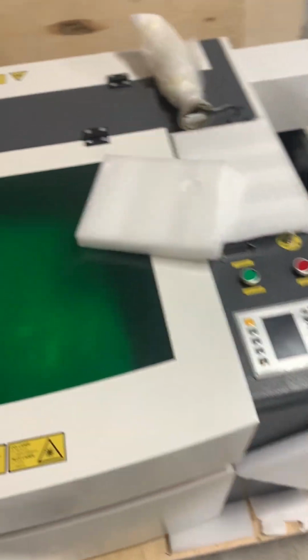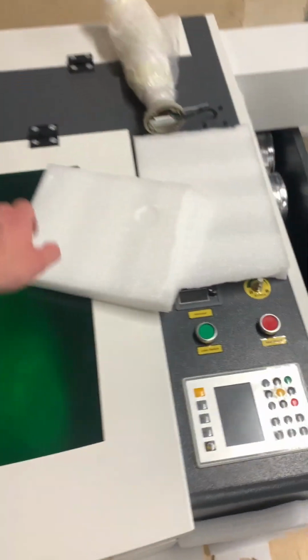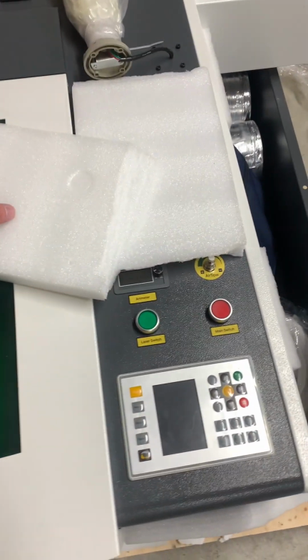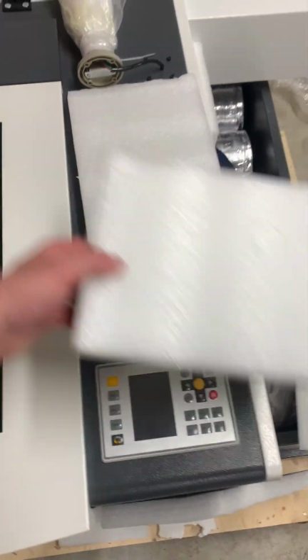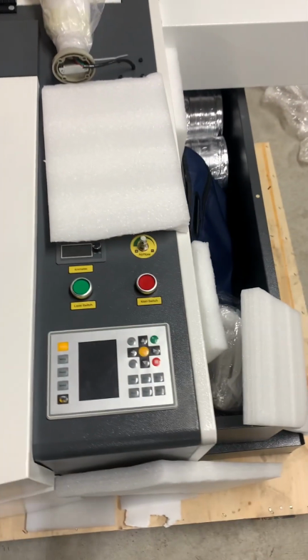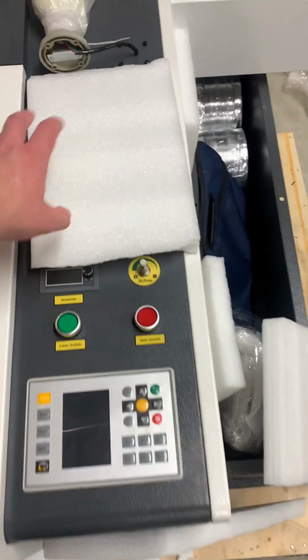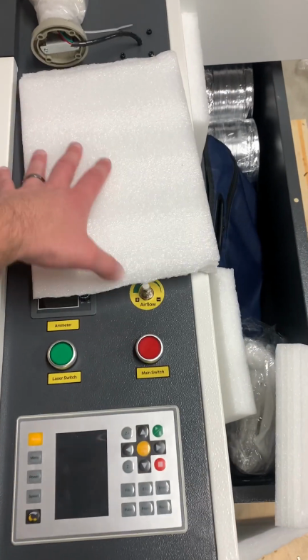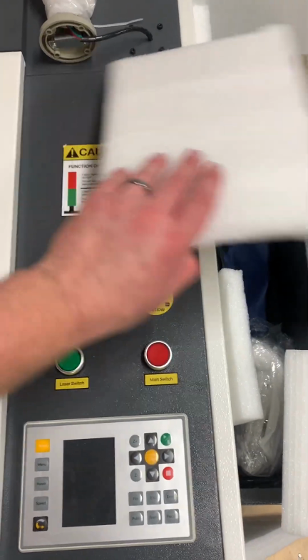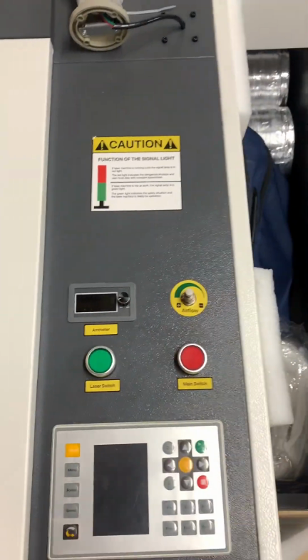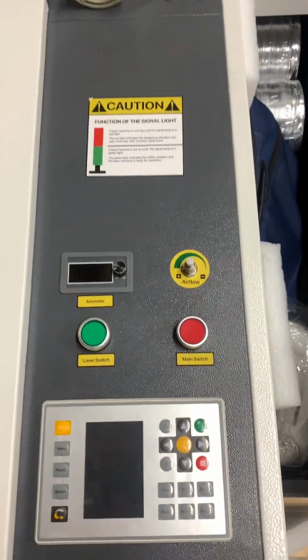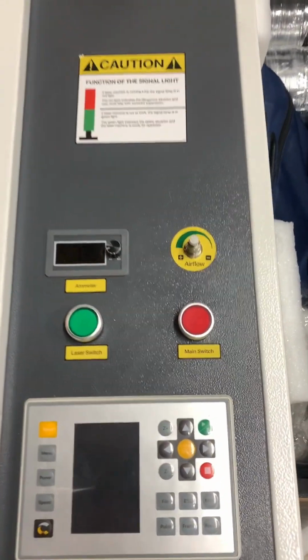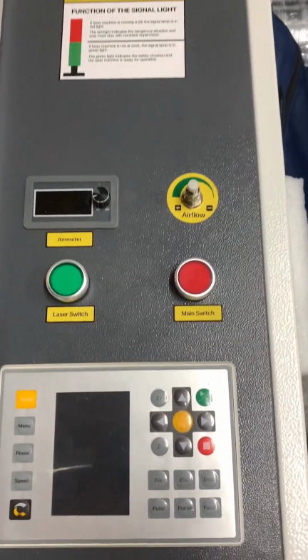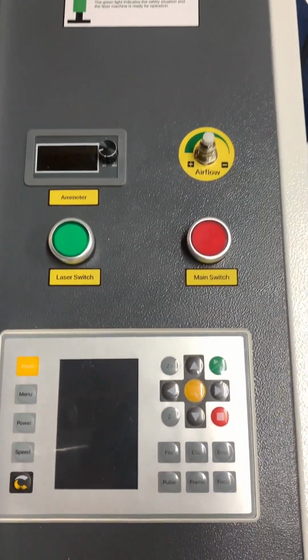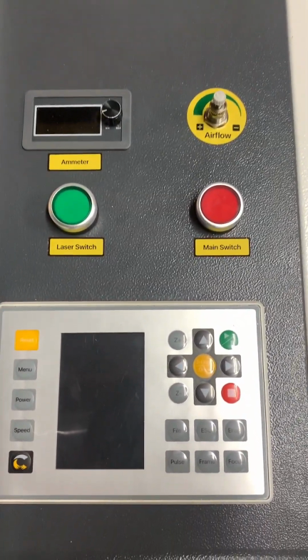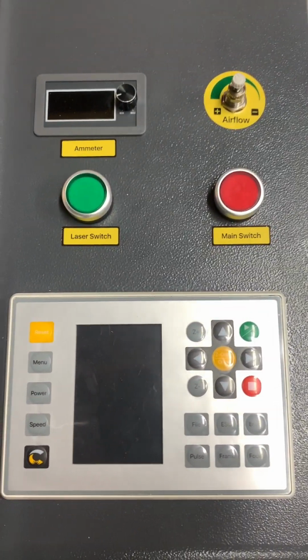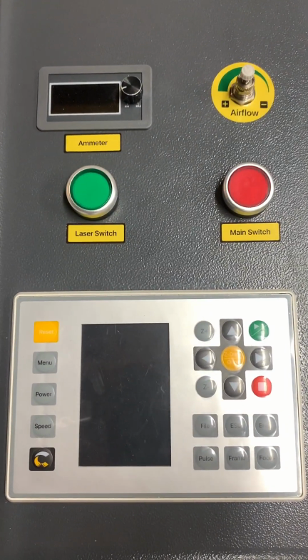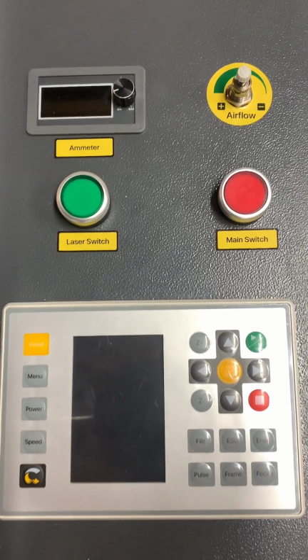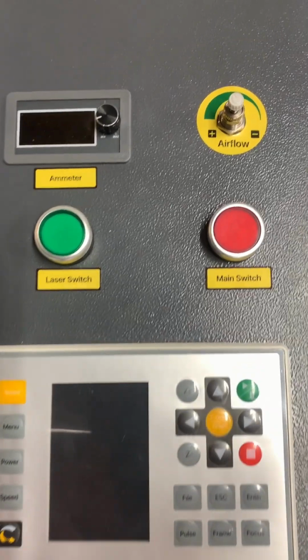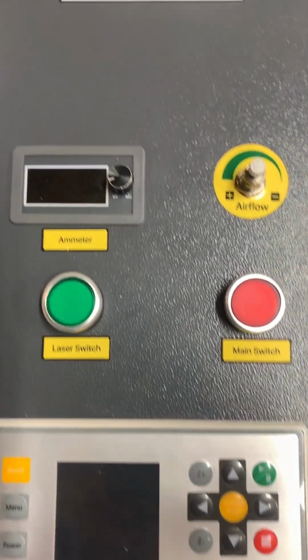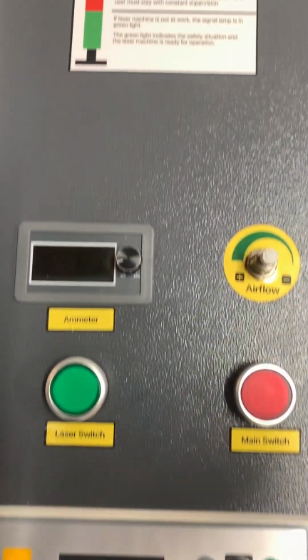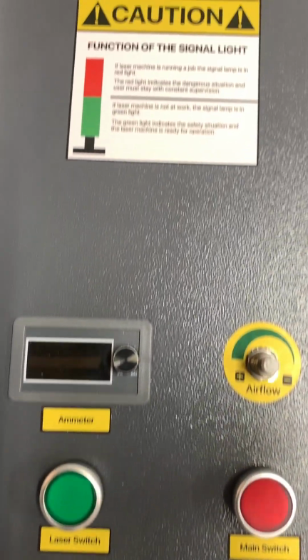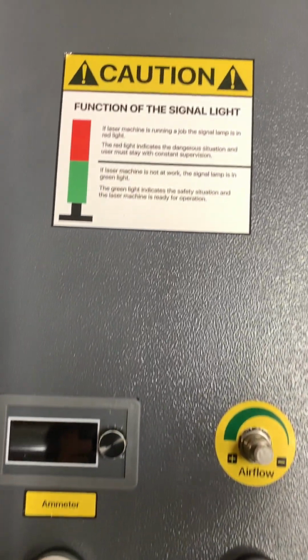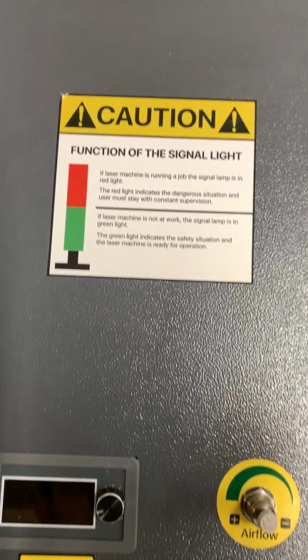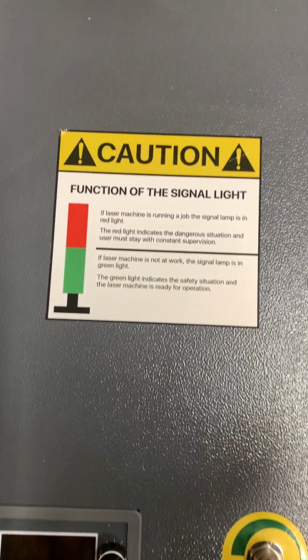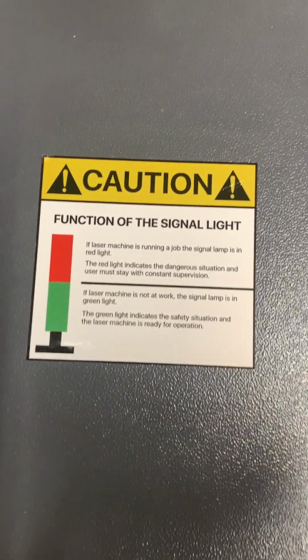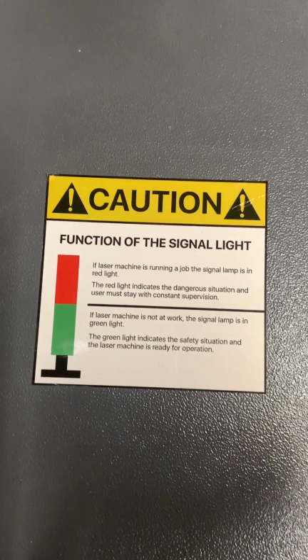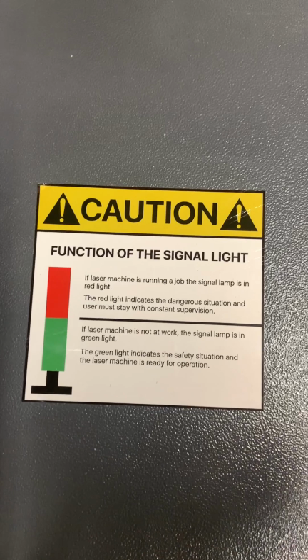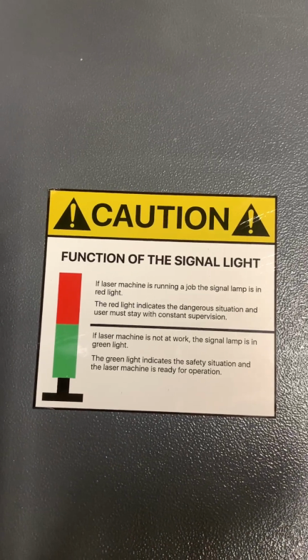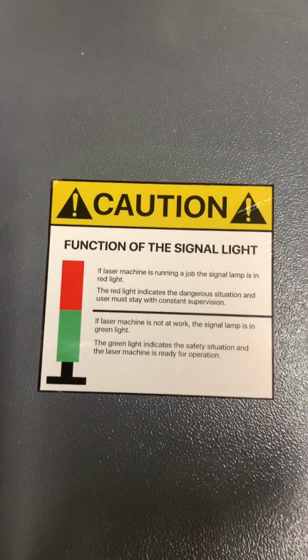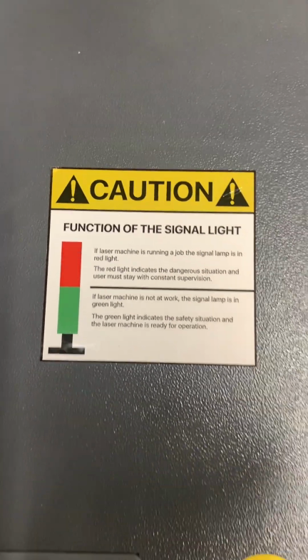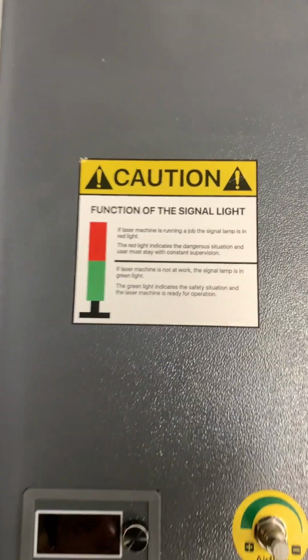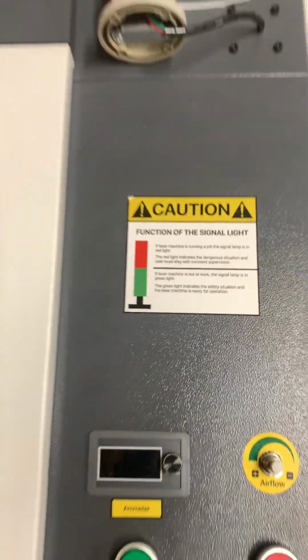Here we have the Ruida control panel, main power and laser power switches, as well as a built-in ammeter and air pressure adjustment knob. One feature I also really love on this laser is the signal light to show you when the laser is running.